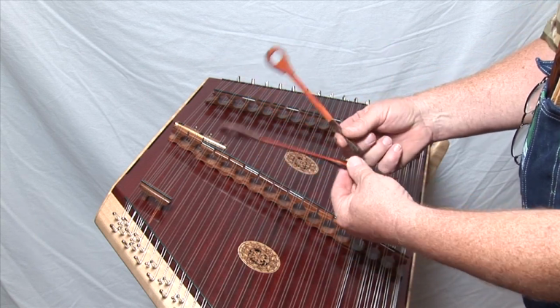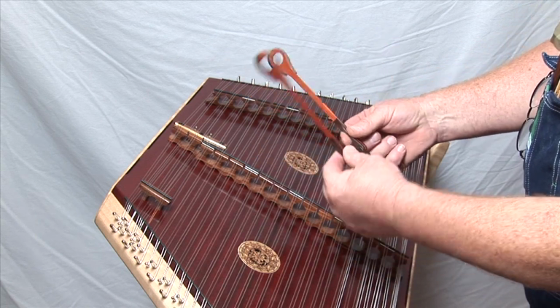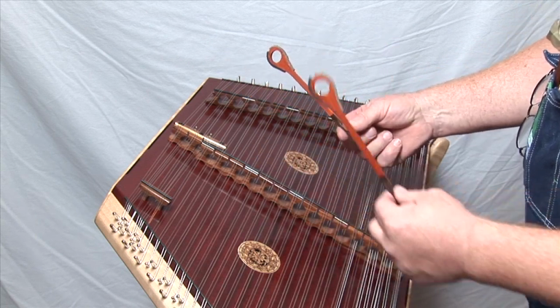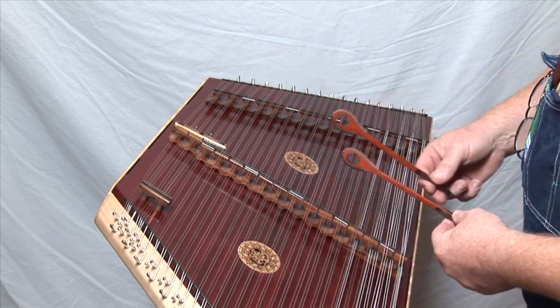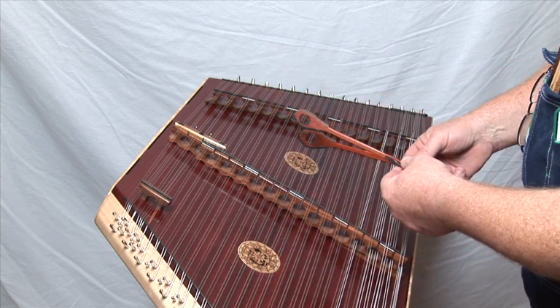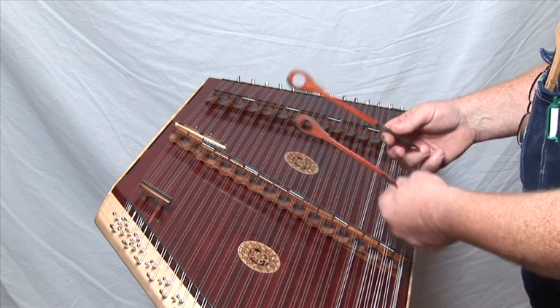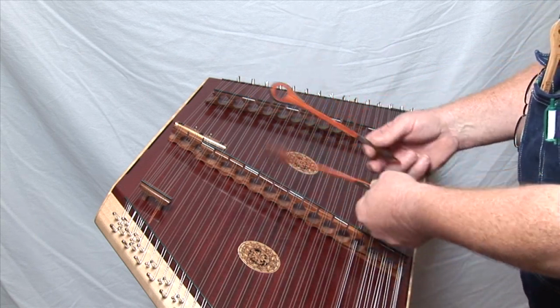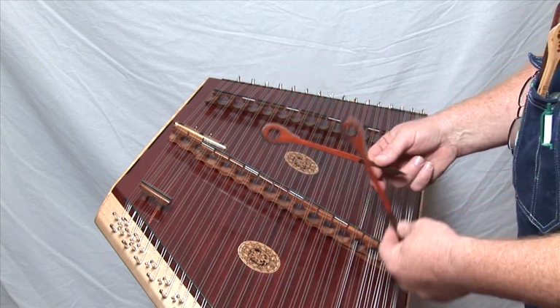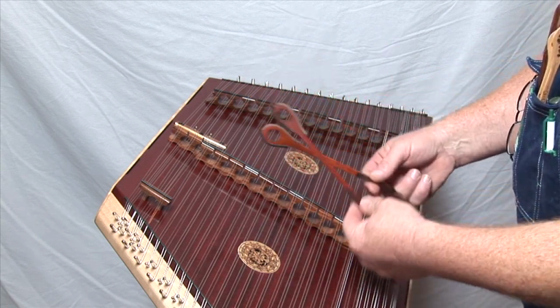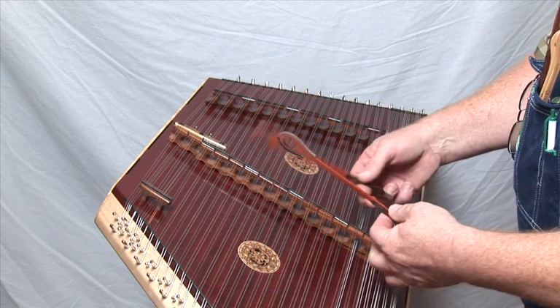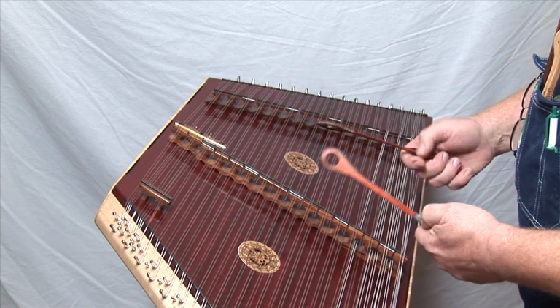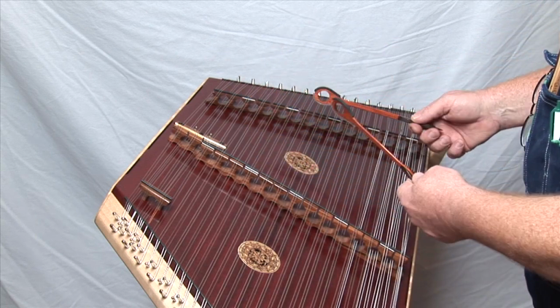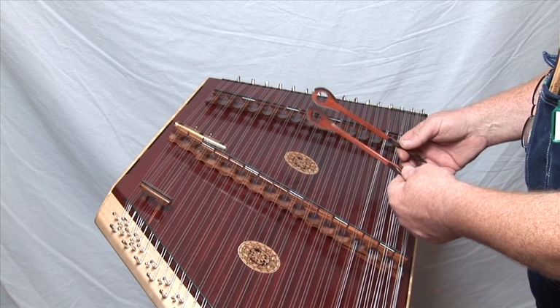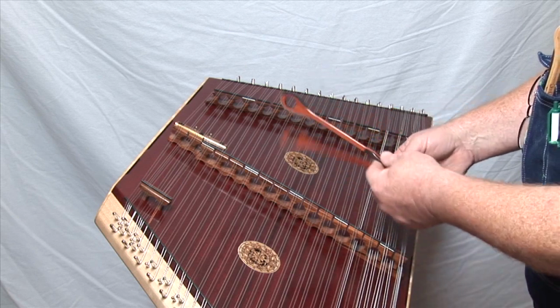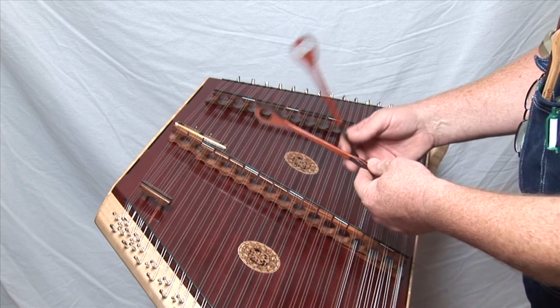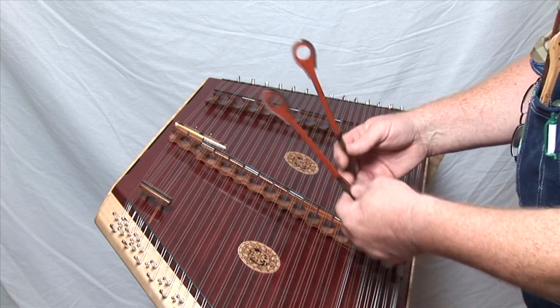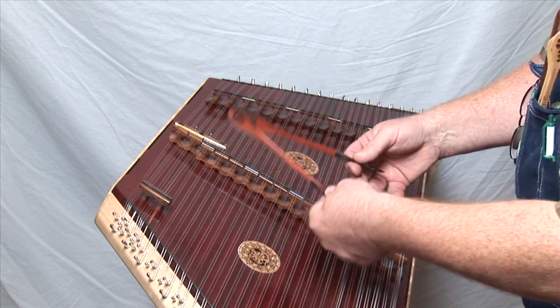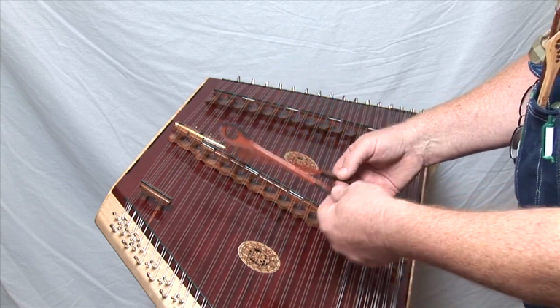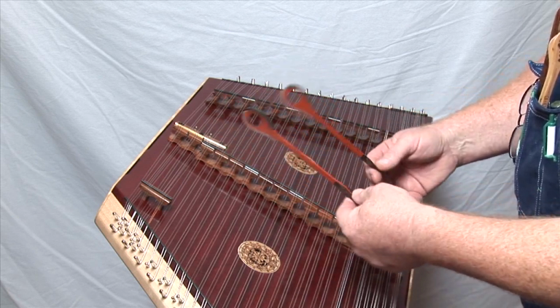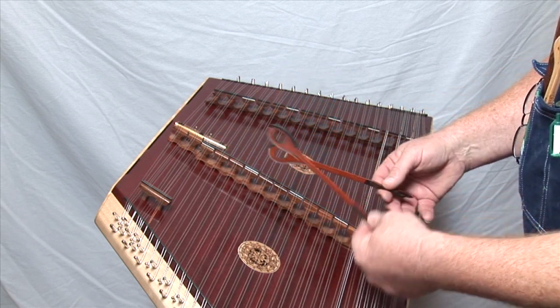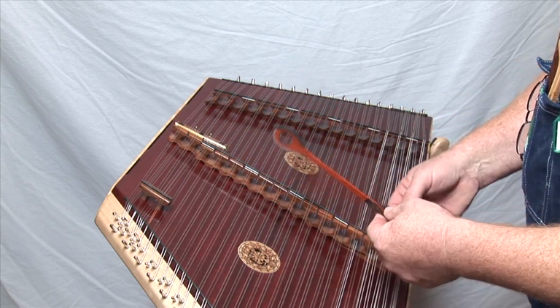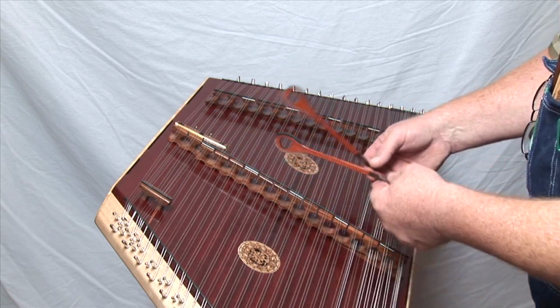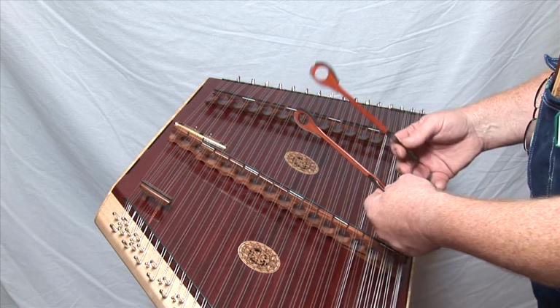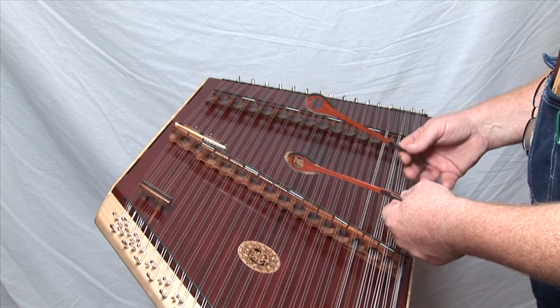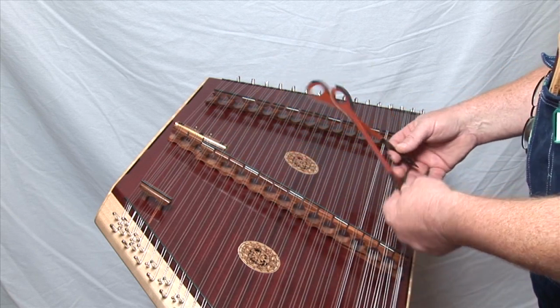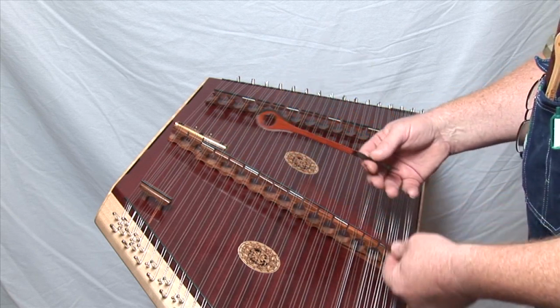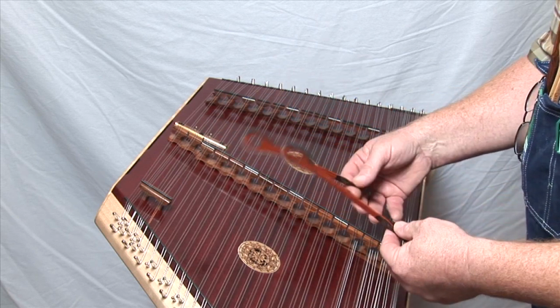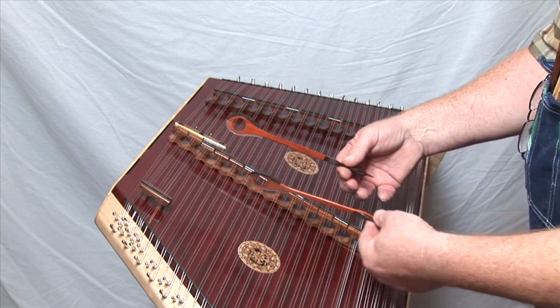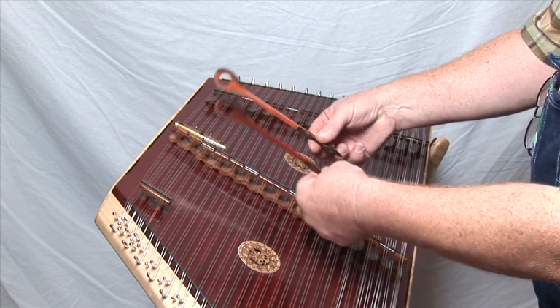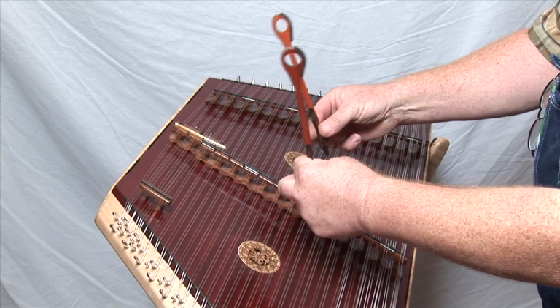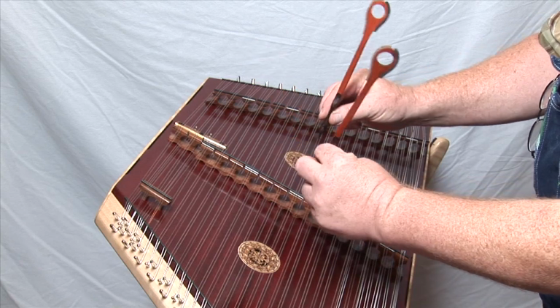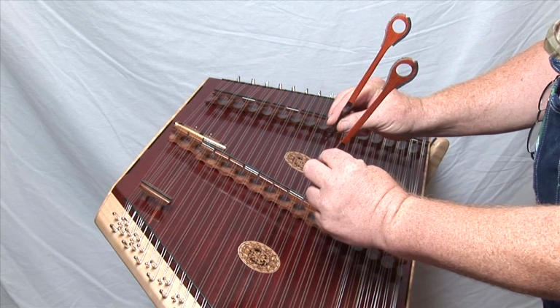The pick is completely out of your way, and you can turn it vertical when needed.